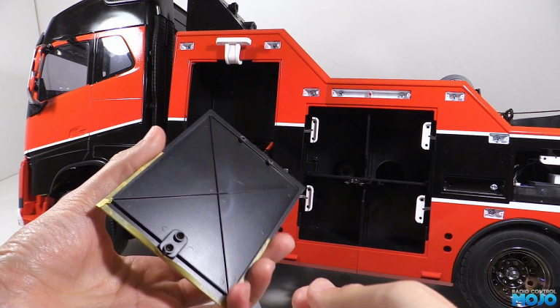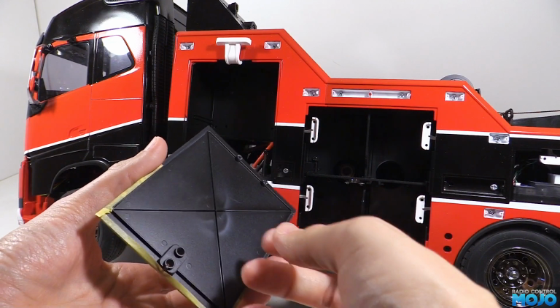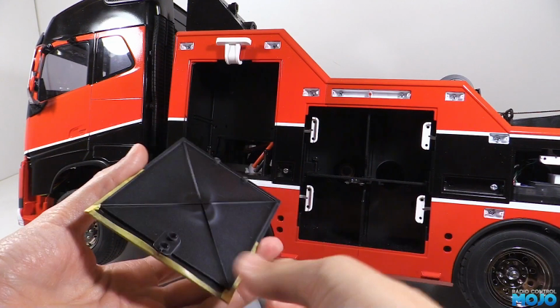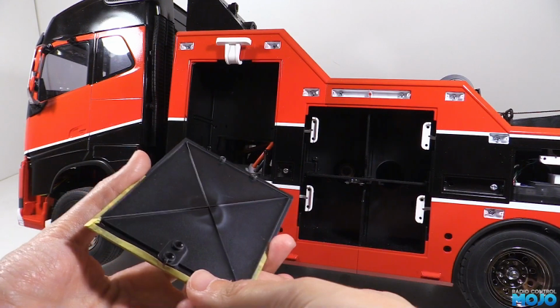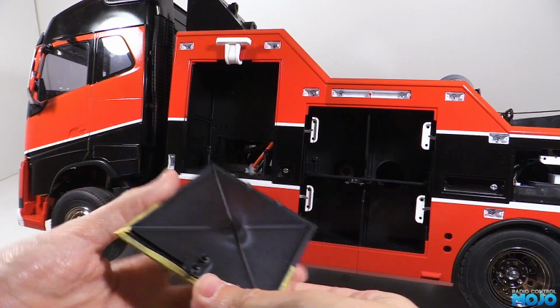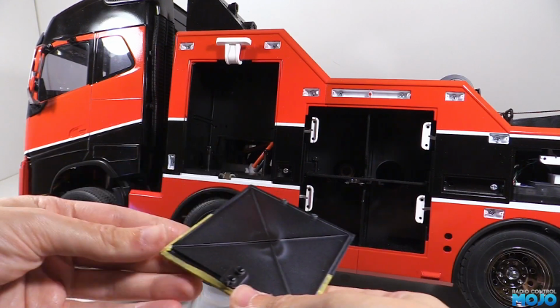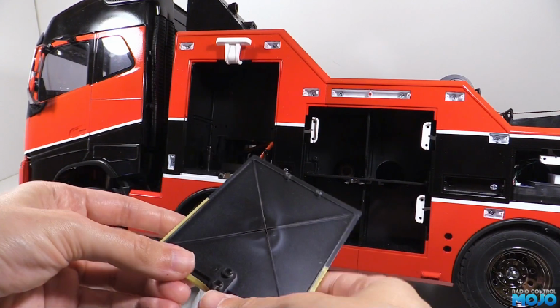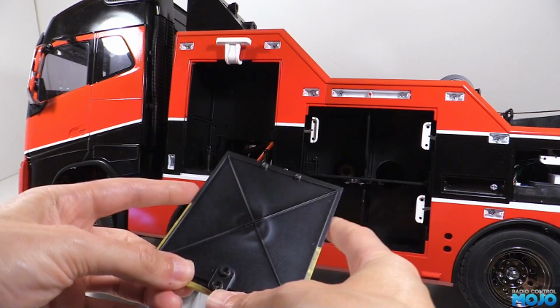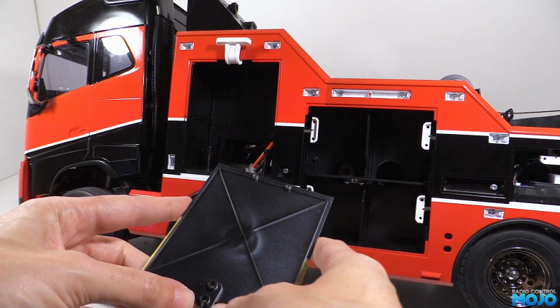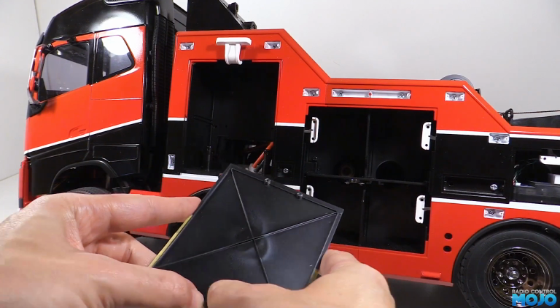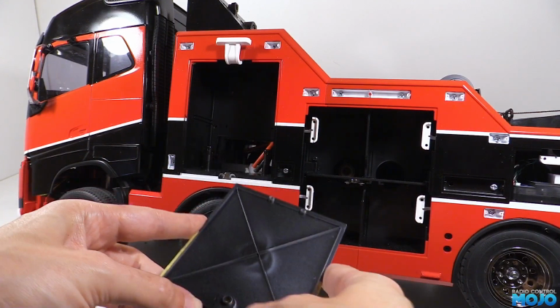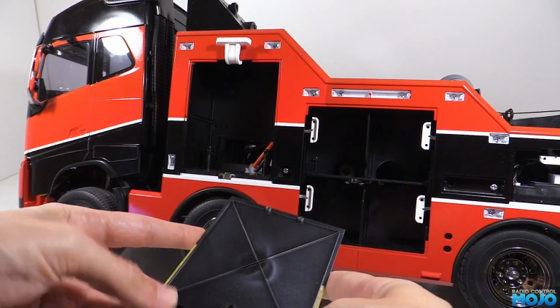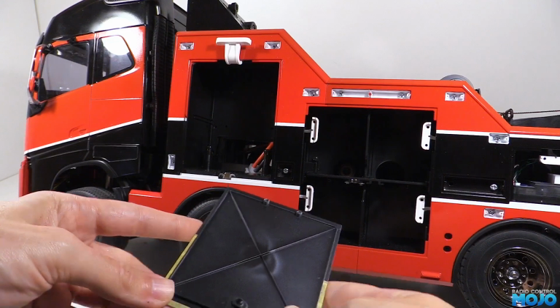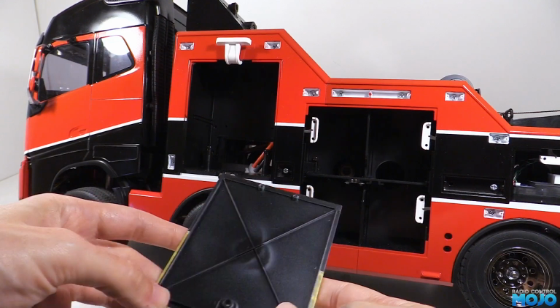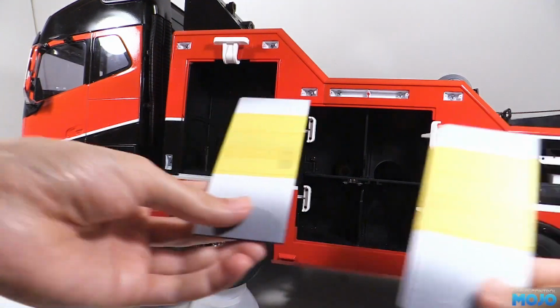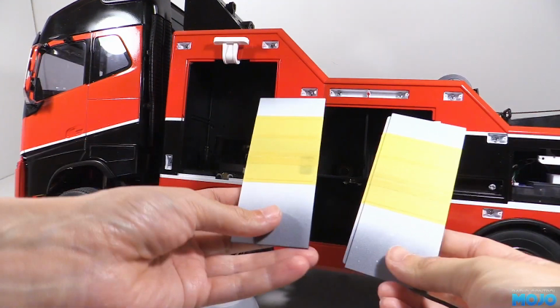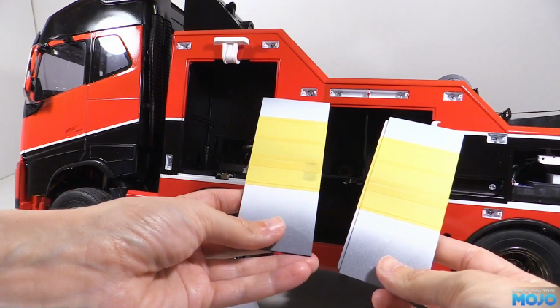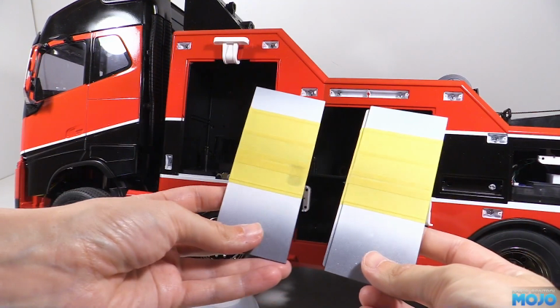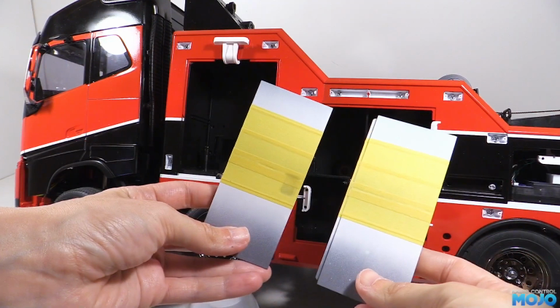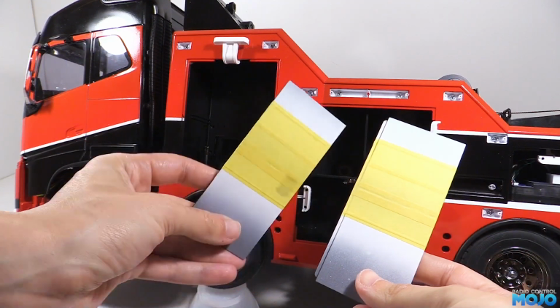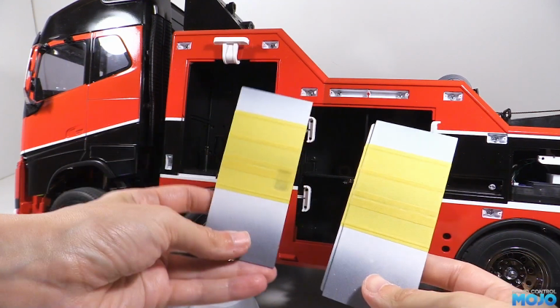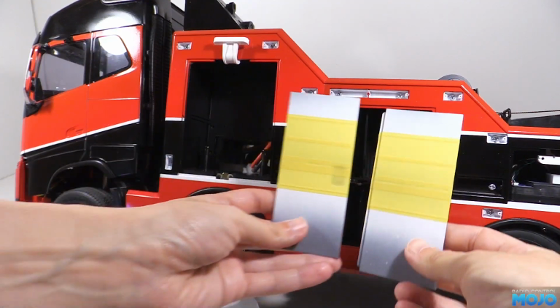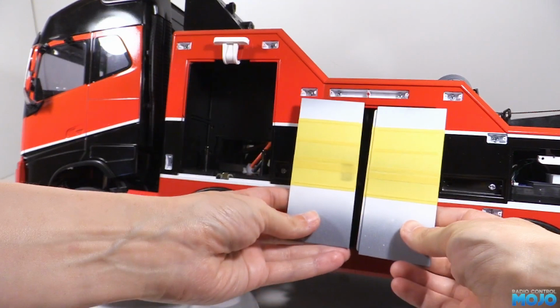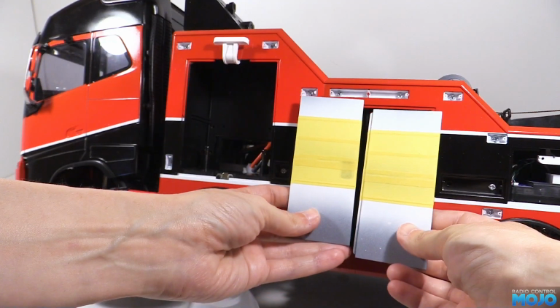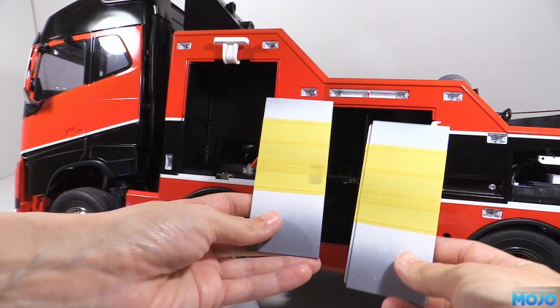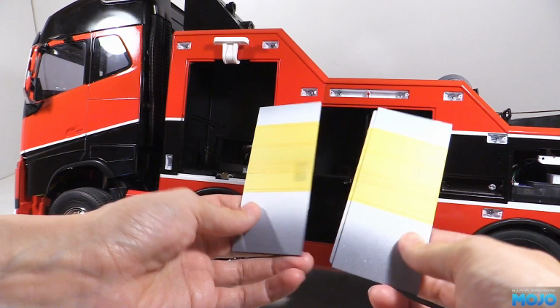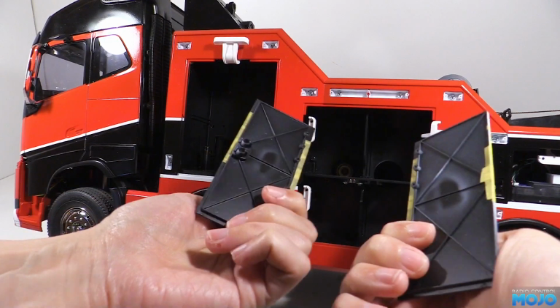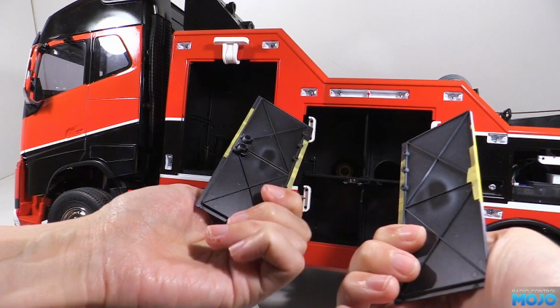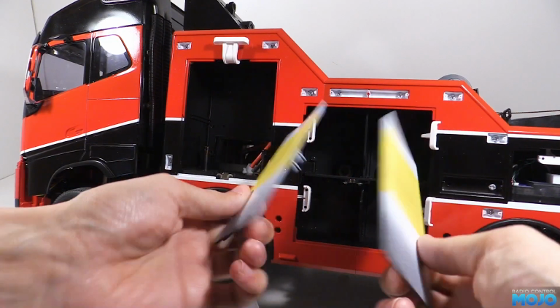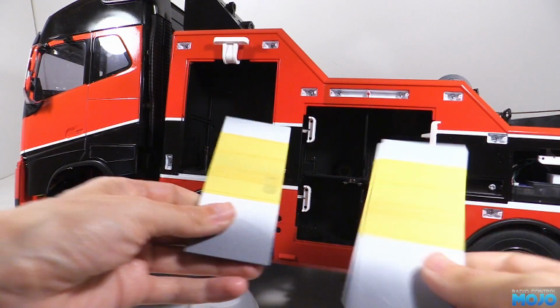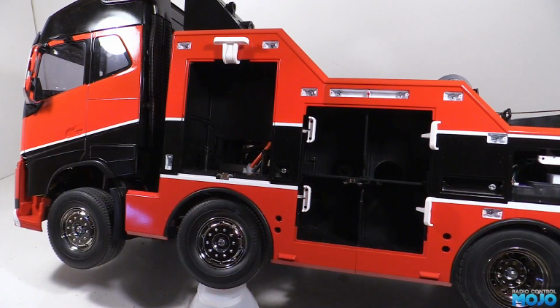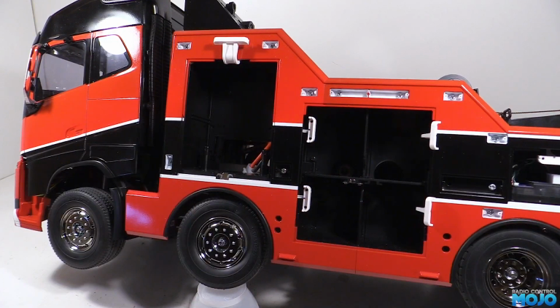The middle doors are slightly different as there's two stripes, but it's the same method. We mask up the two stripes, then fill in the middle bit. Then we can start spraying — in this case it's post office red.